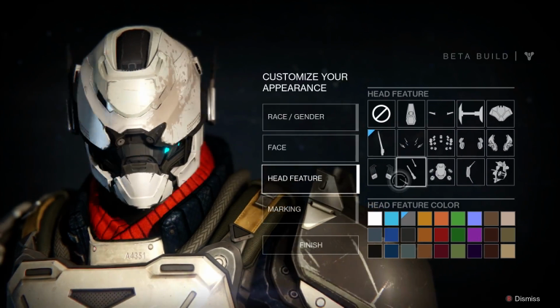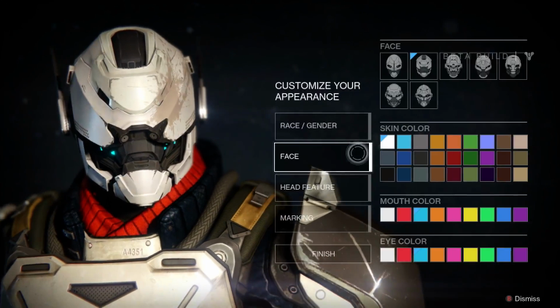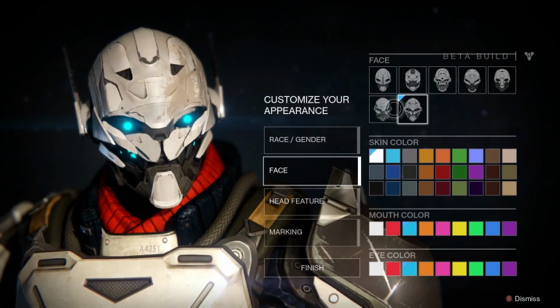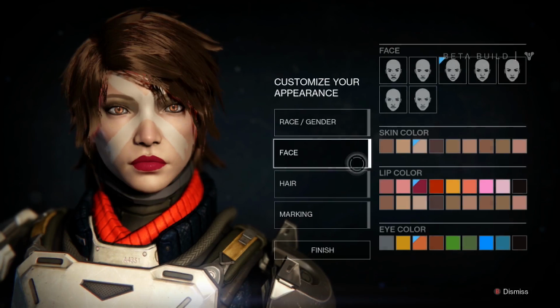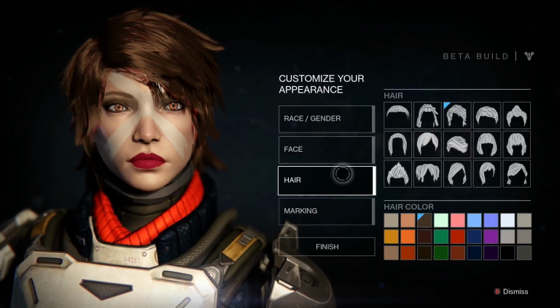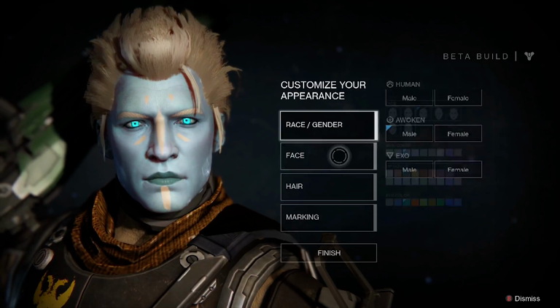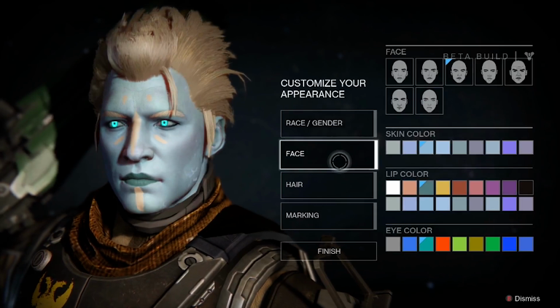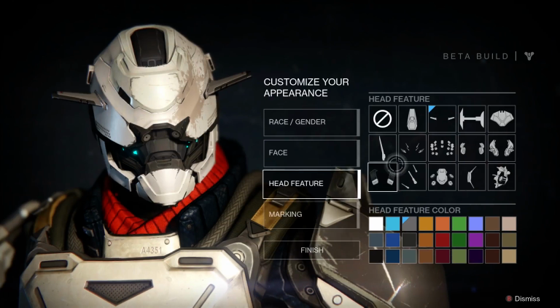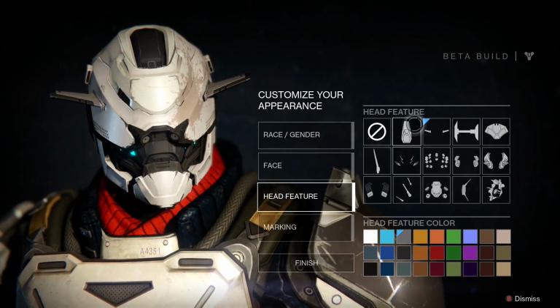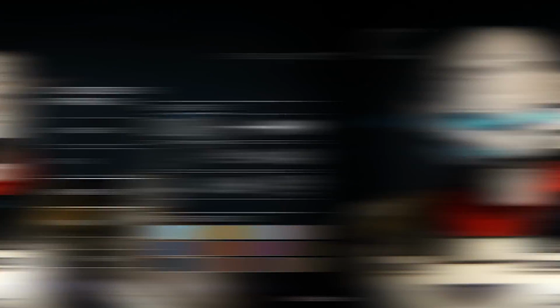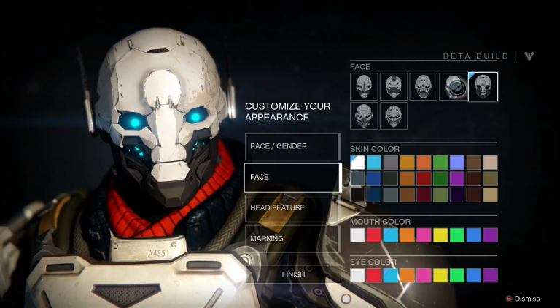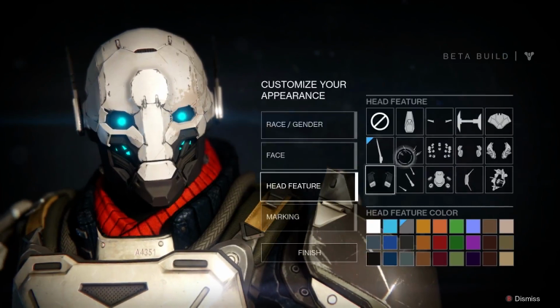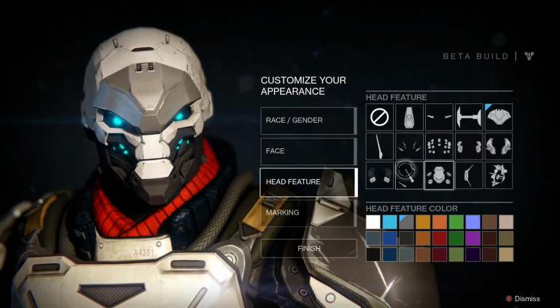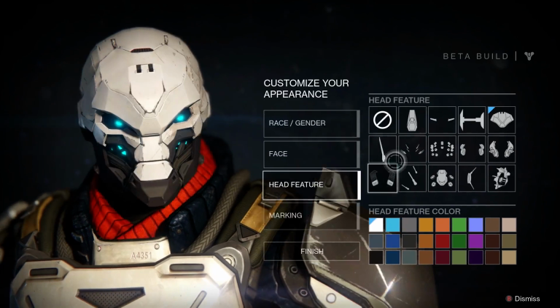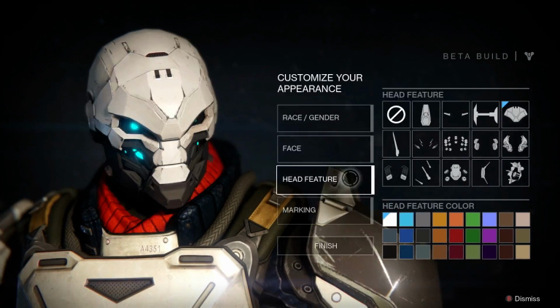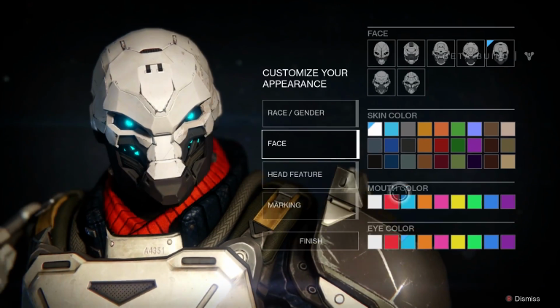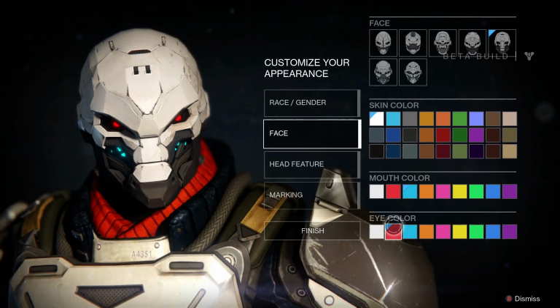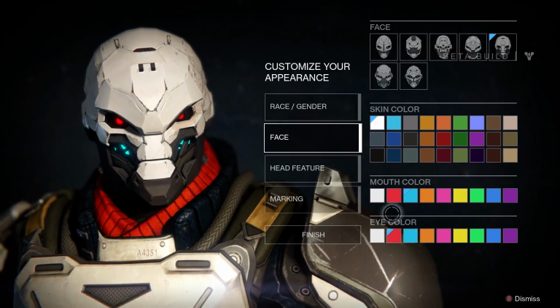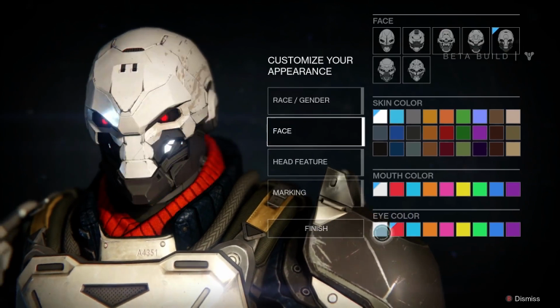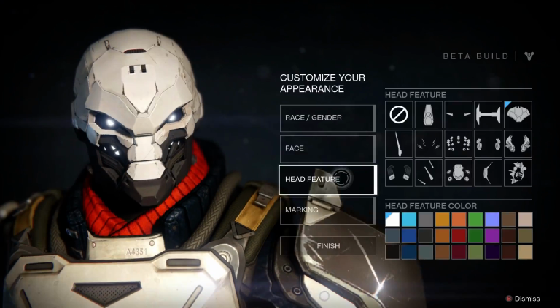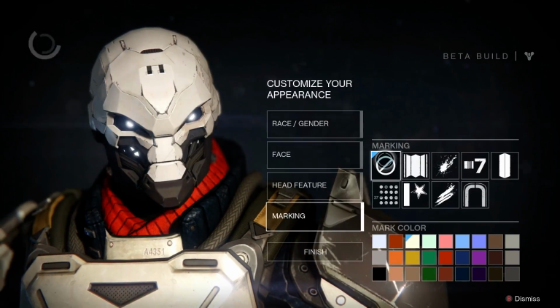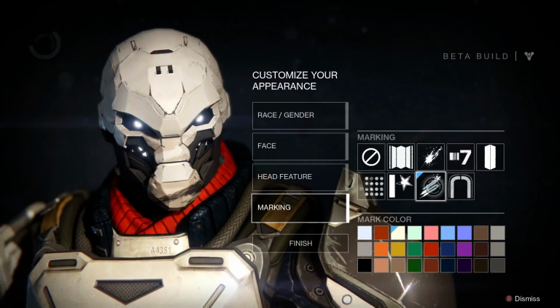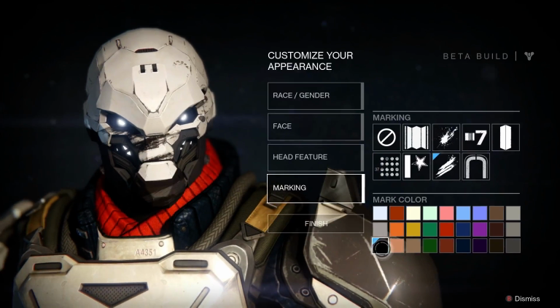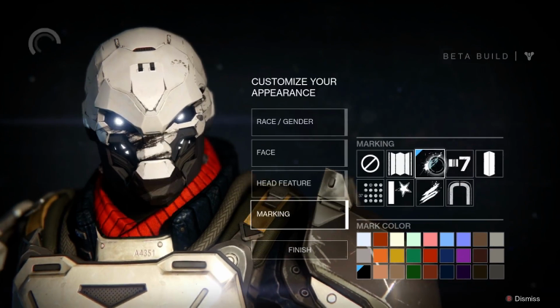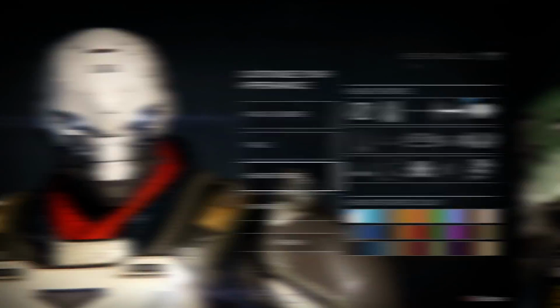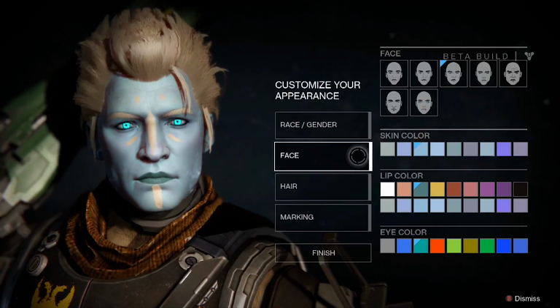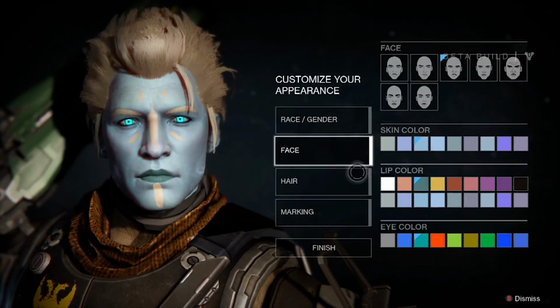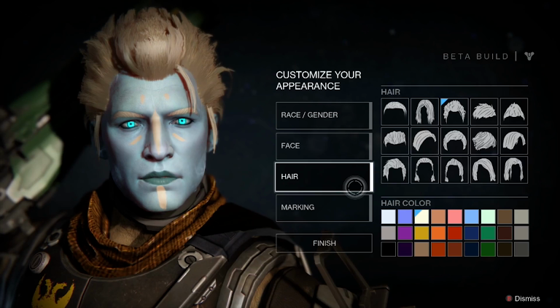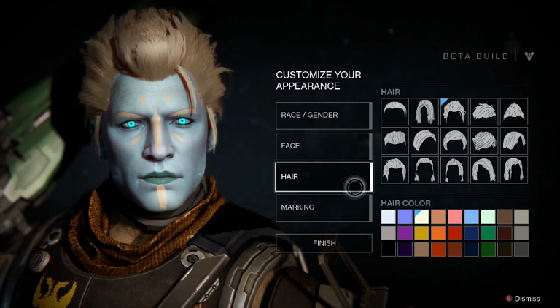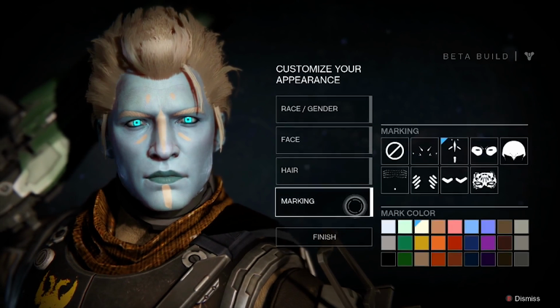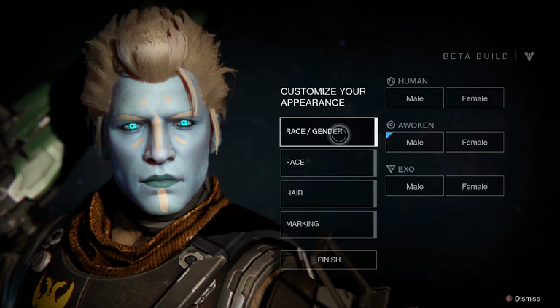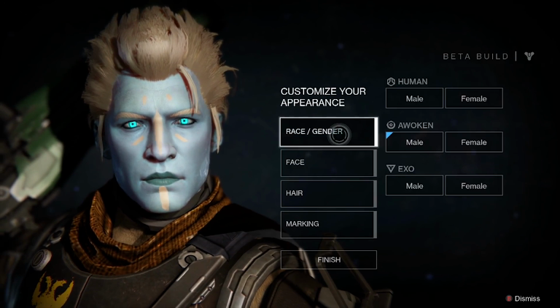The three races are Human, Awoken and Exo. Each can be either male or female and have a host of visual customization options. My personal favorite is the Awoken, so look out for me in the beta and the final game.